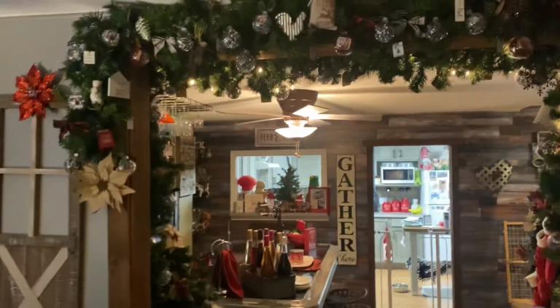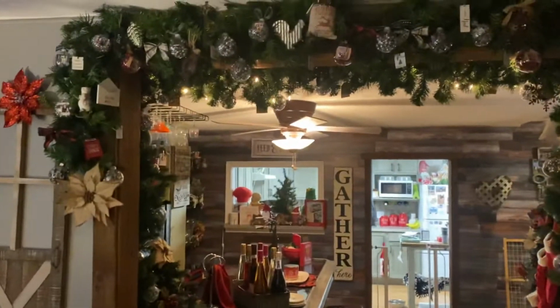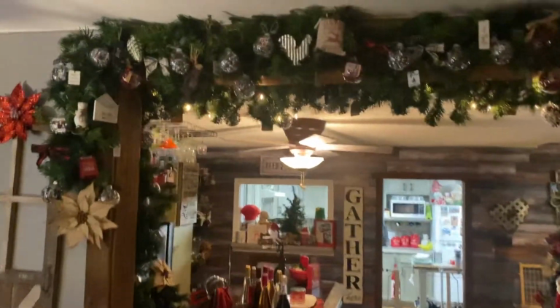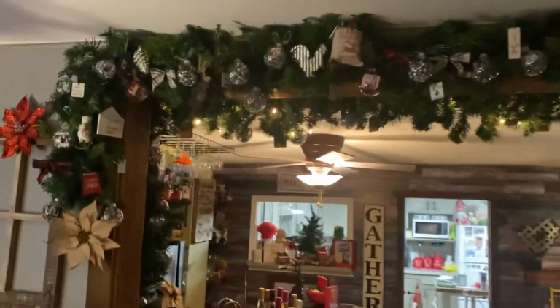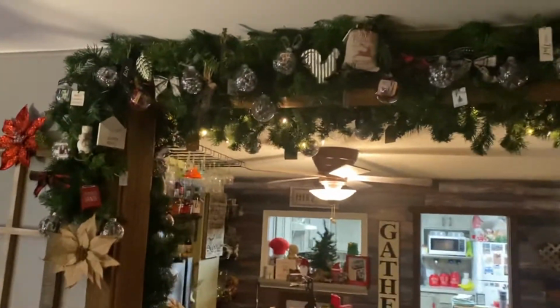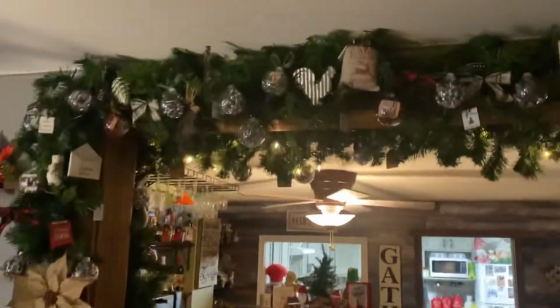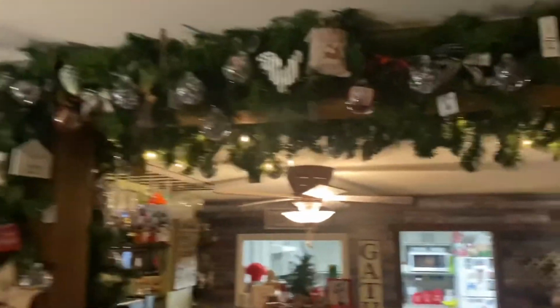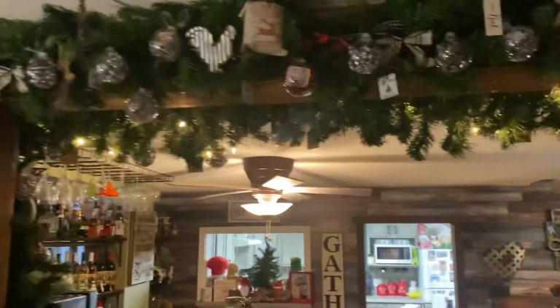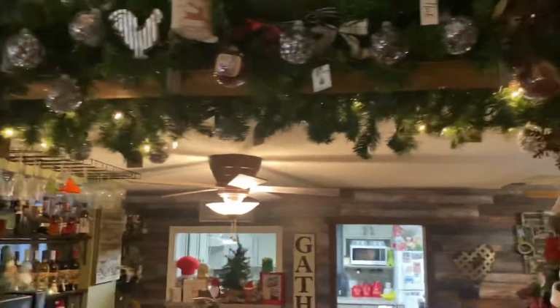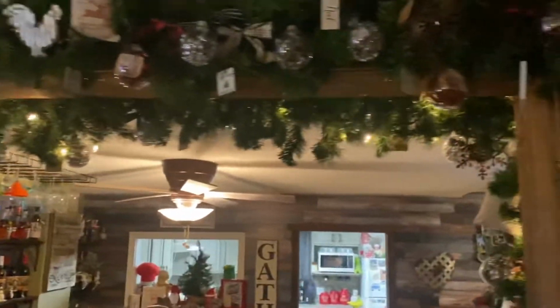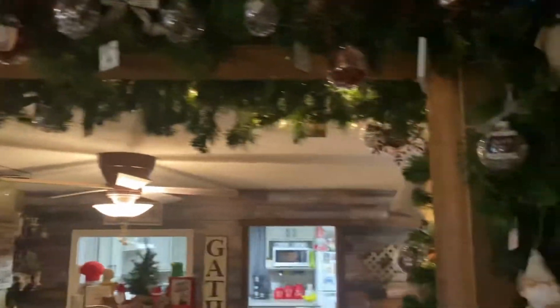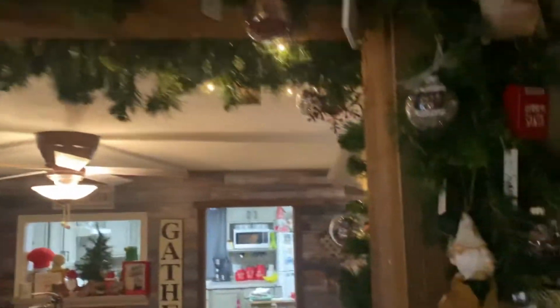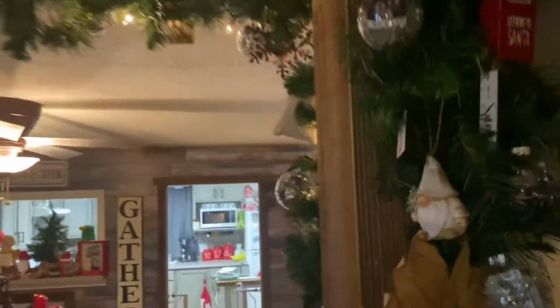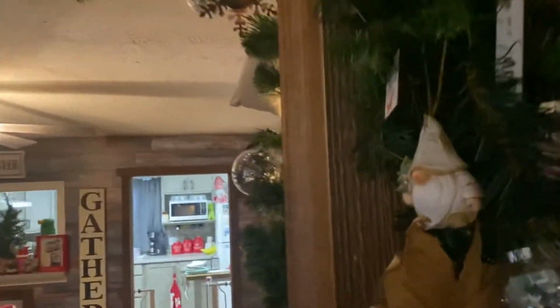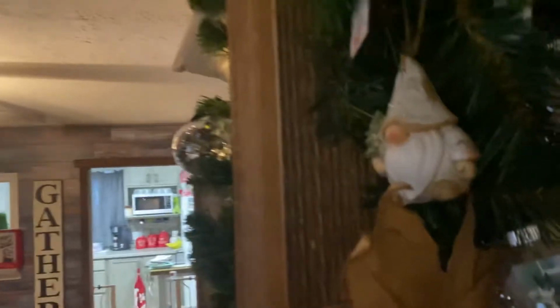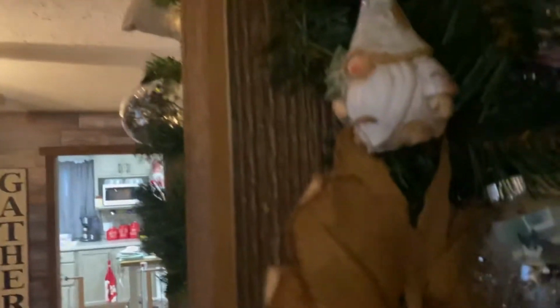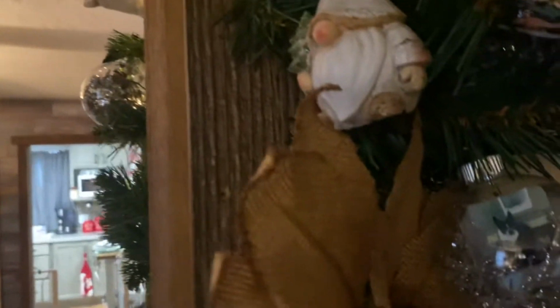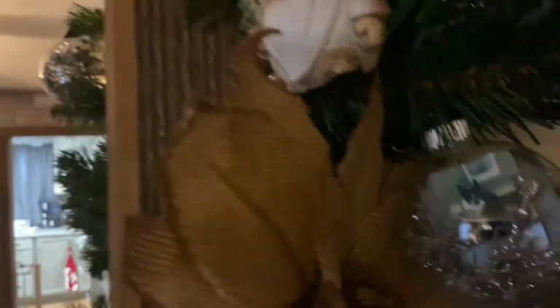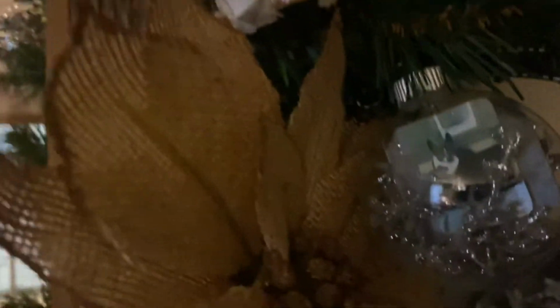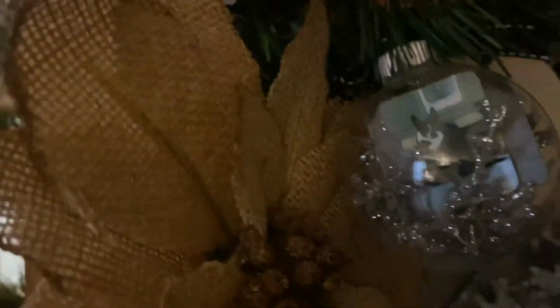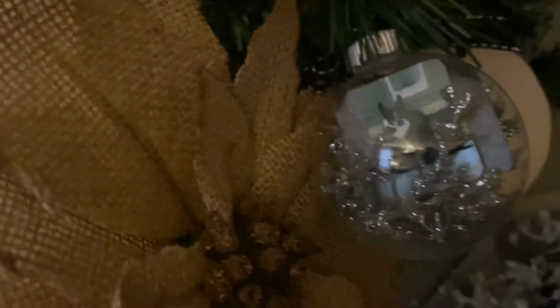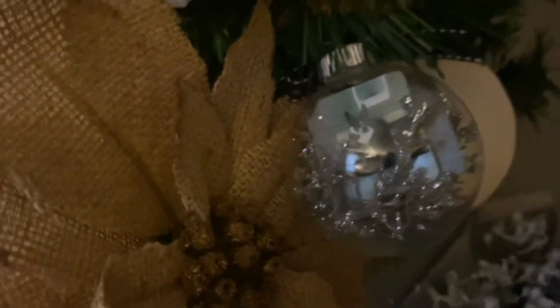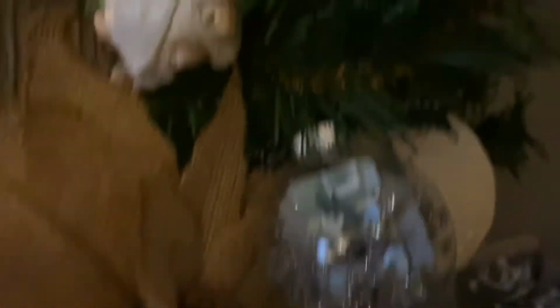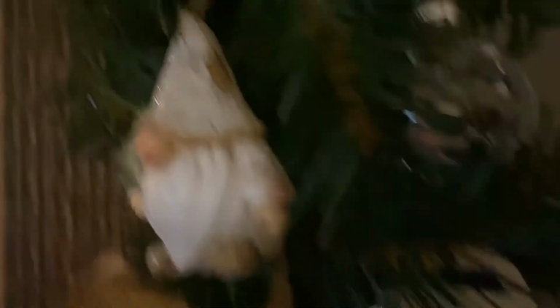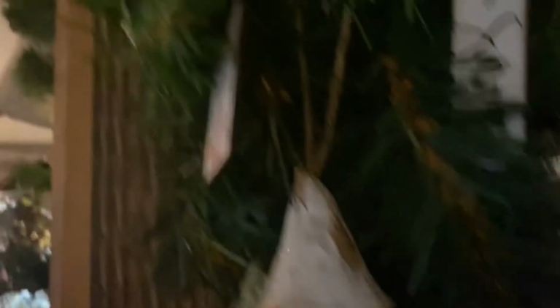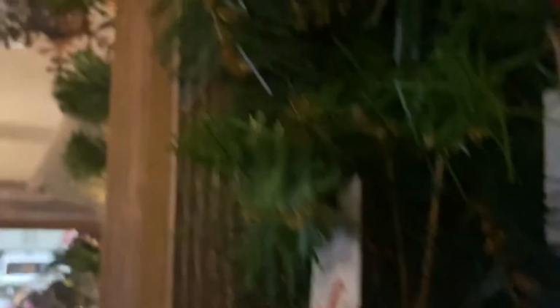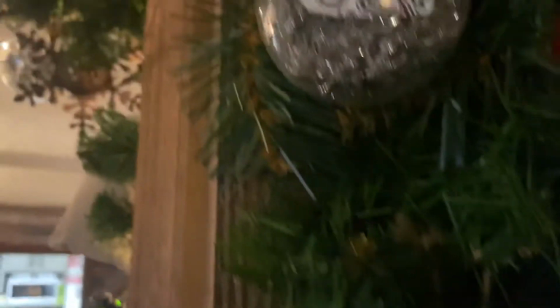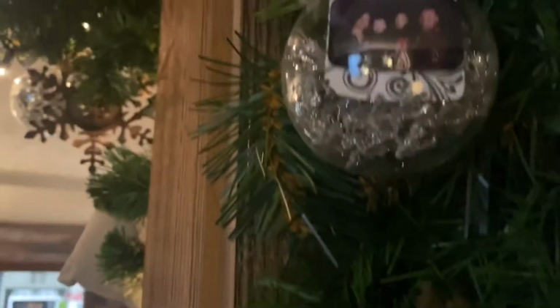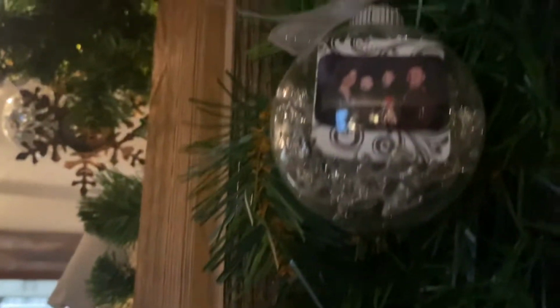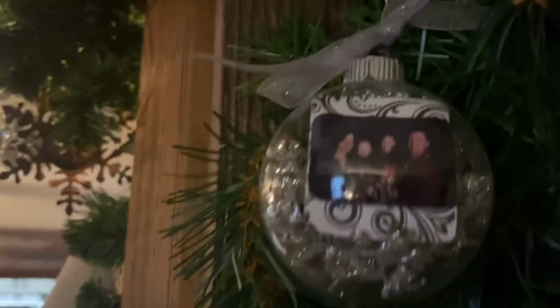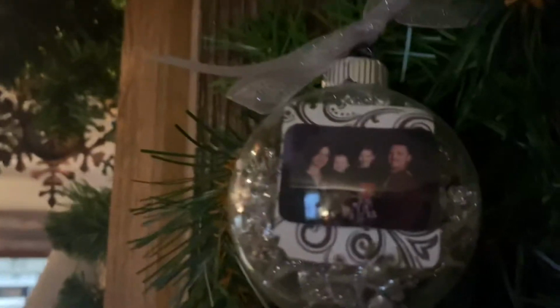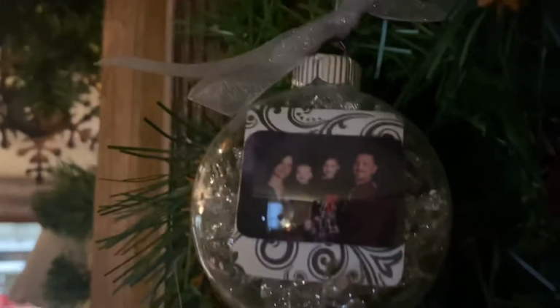There's more of our Christmas garland and all of my Christmas balls. I think she said it's been like eight years she's been doing this for me. This is her and her family.